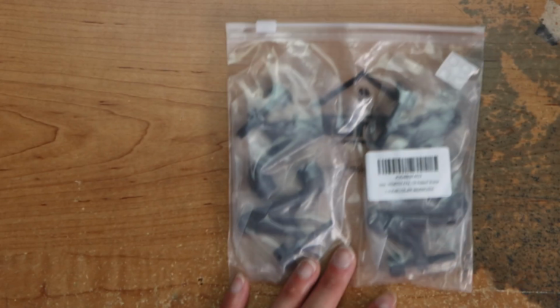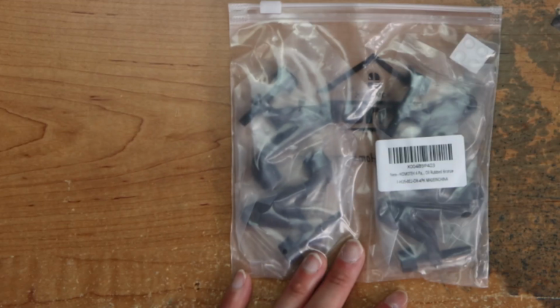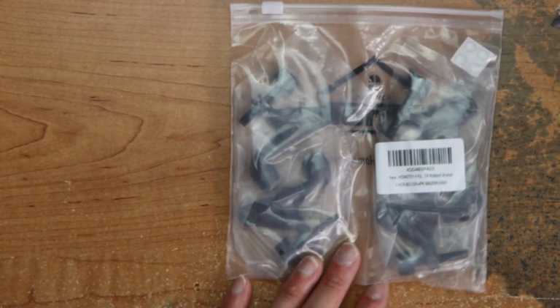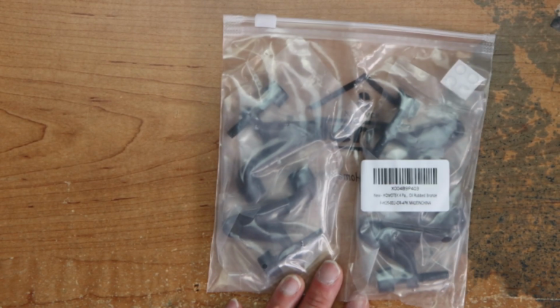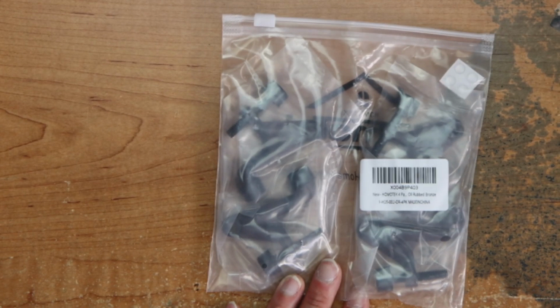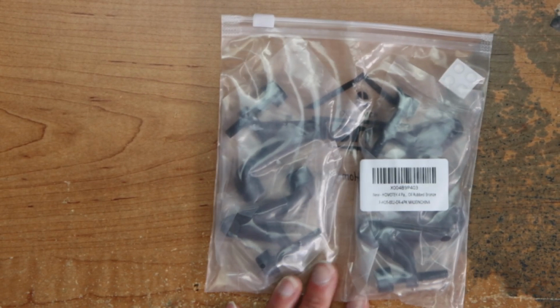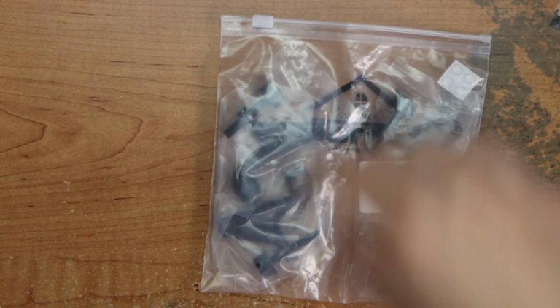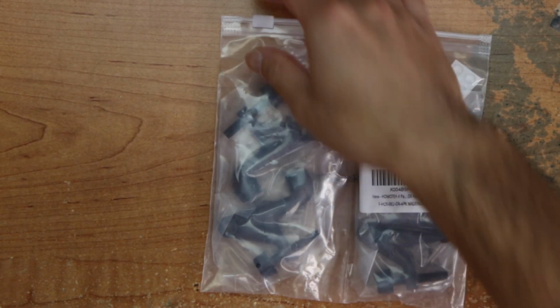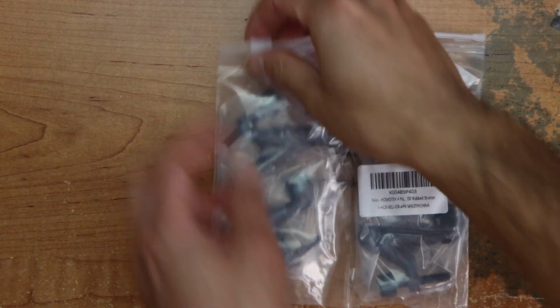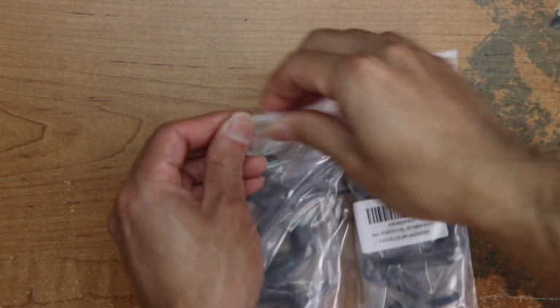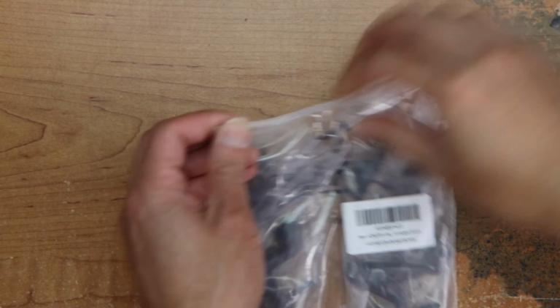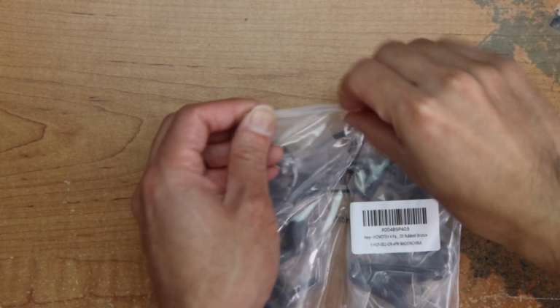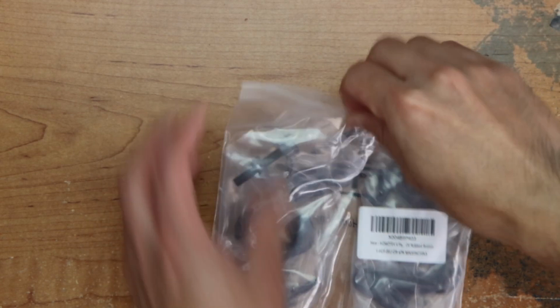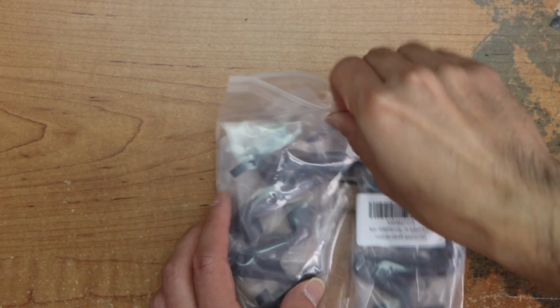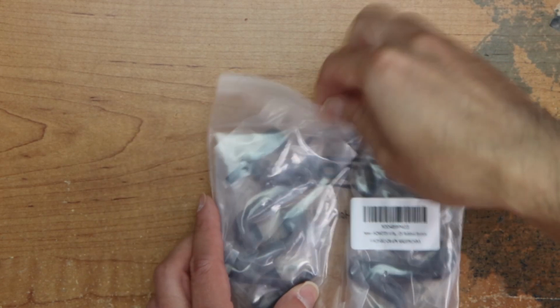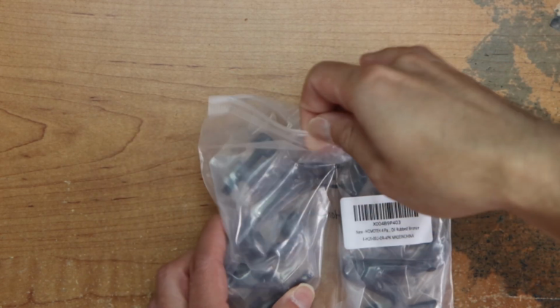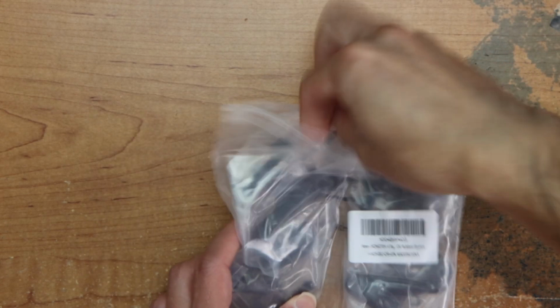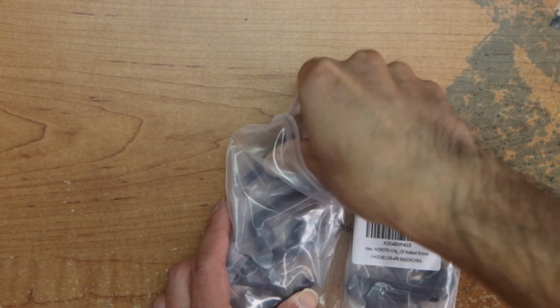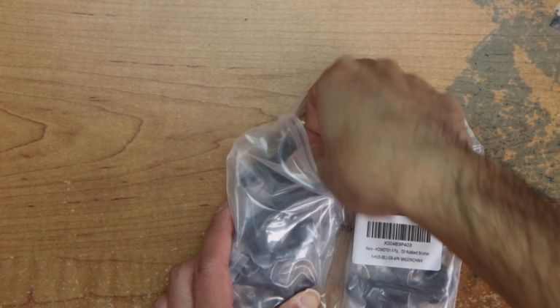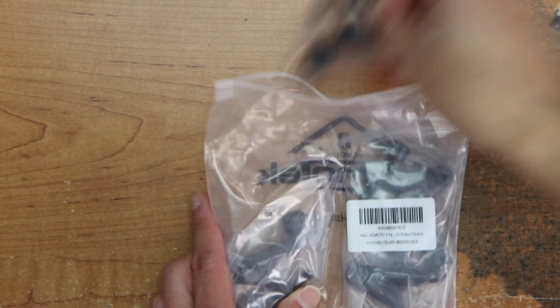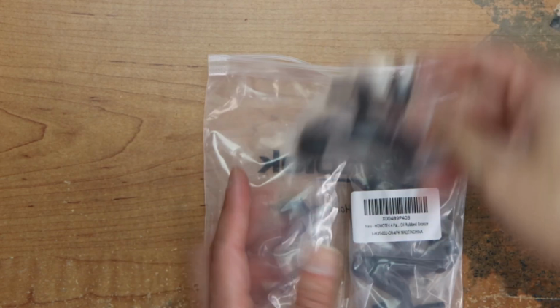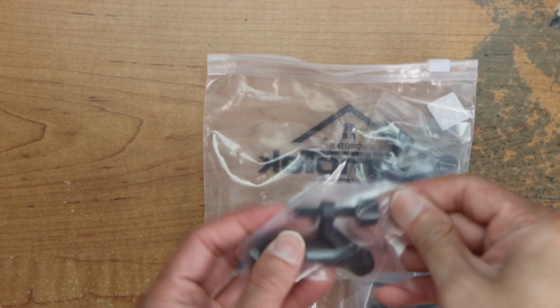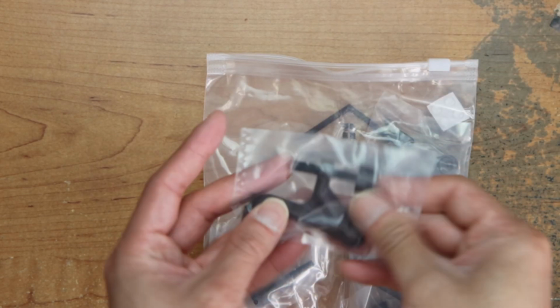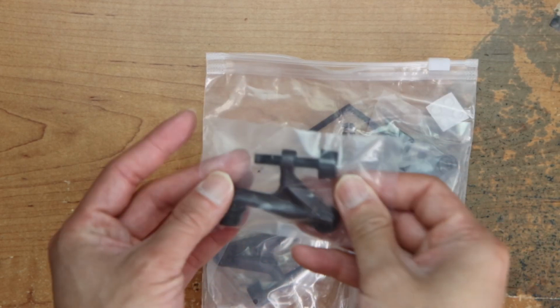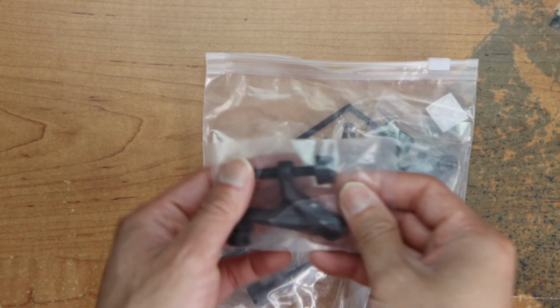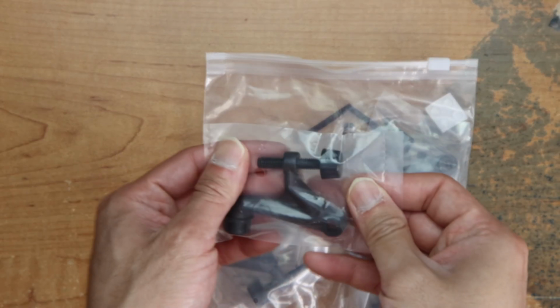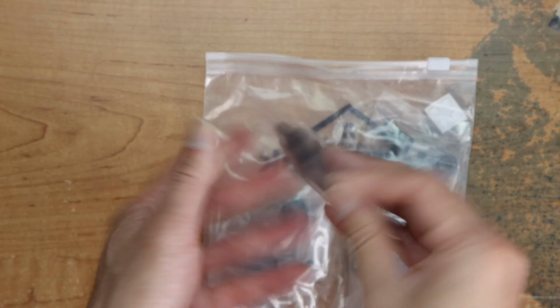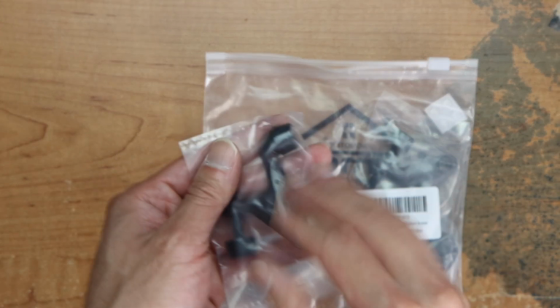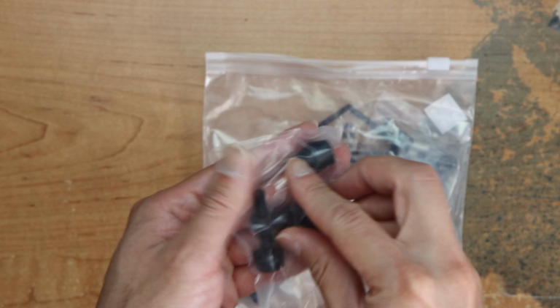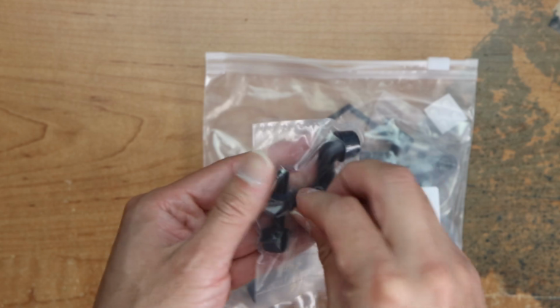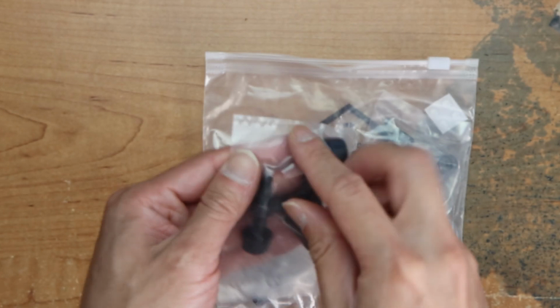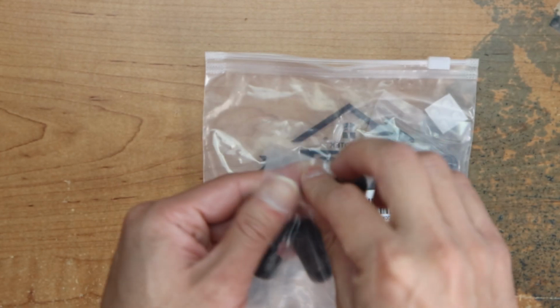Okay, the door stoppers. Just open one, you can see it through the packaging.